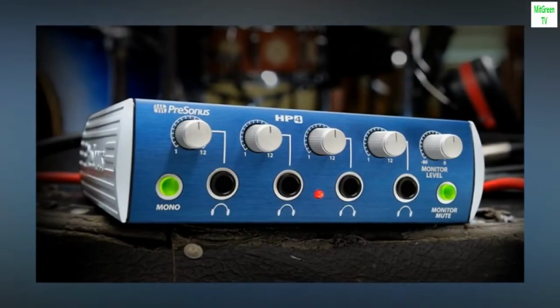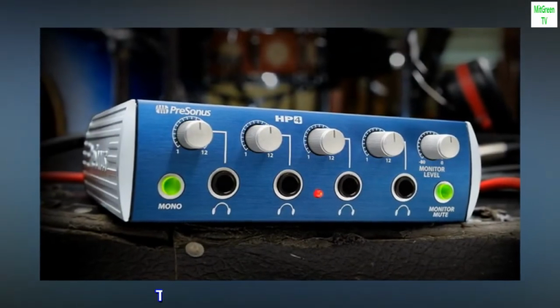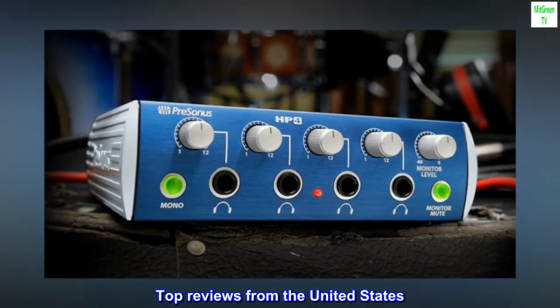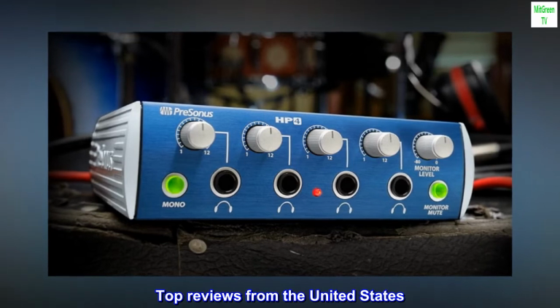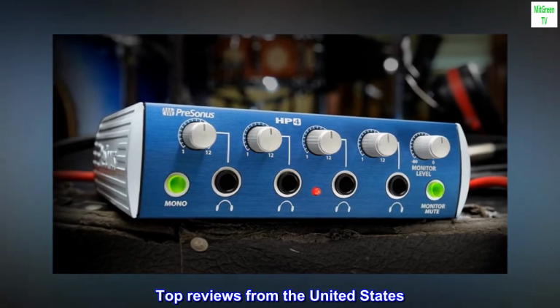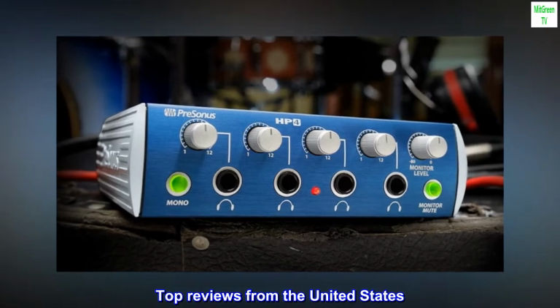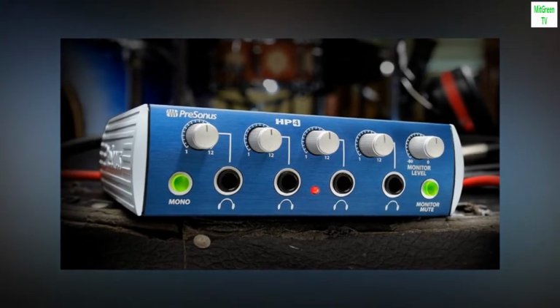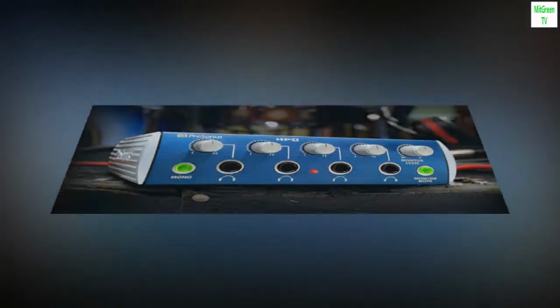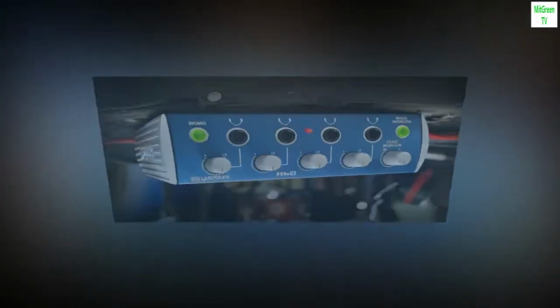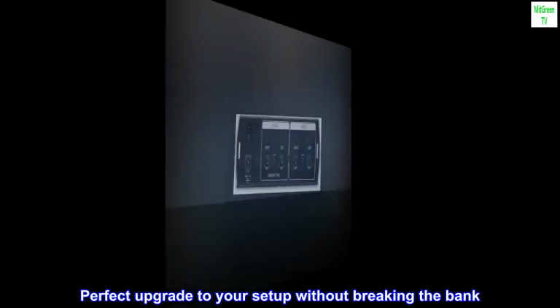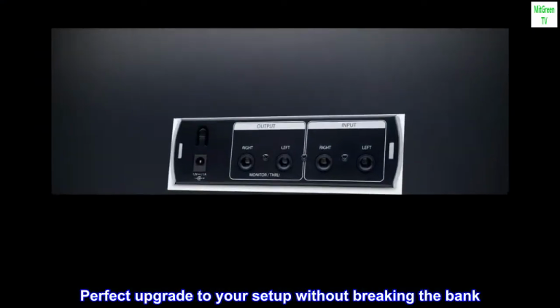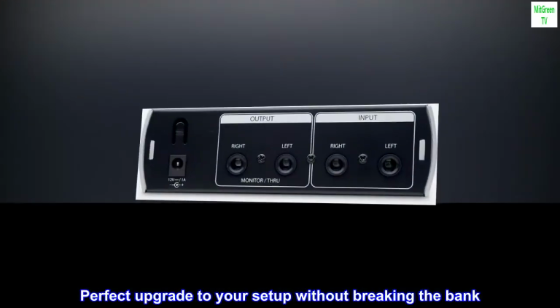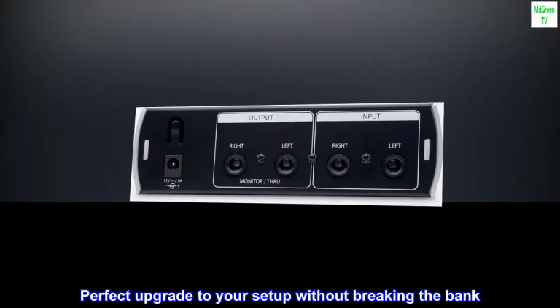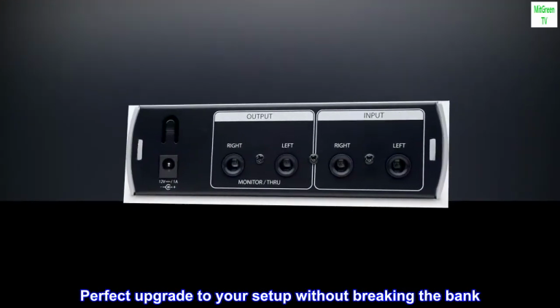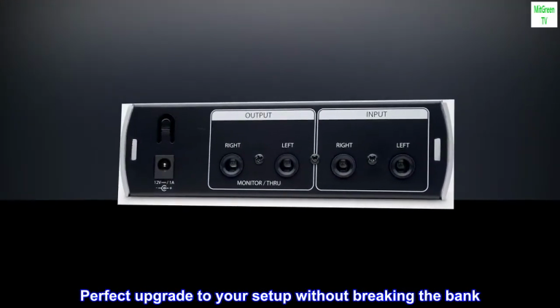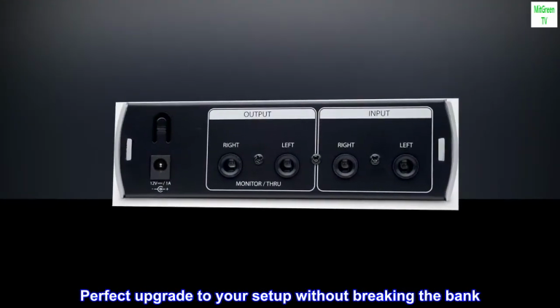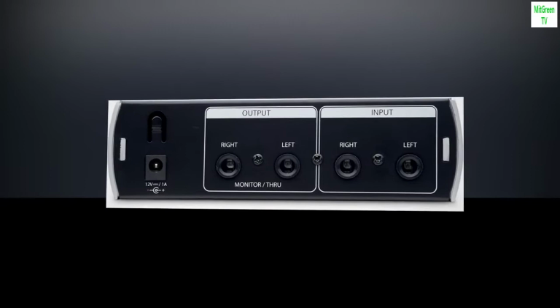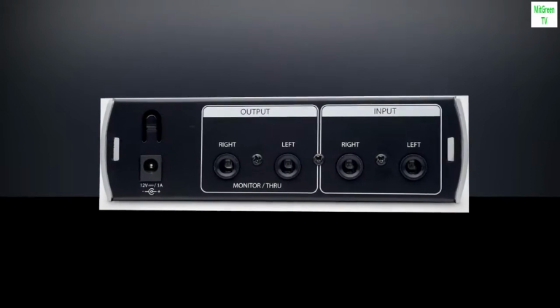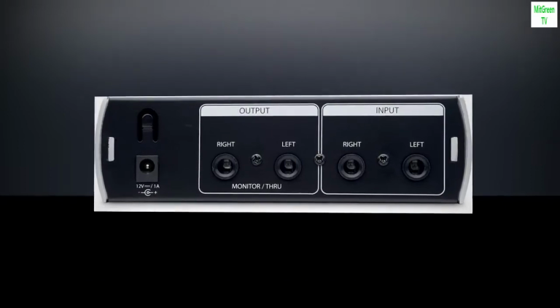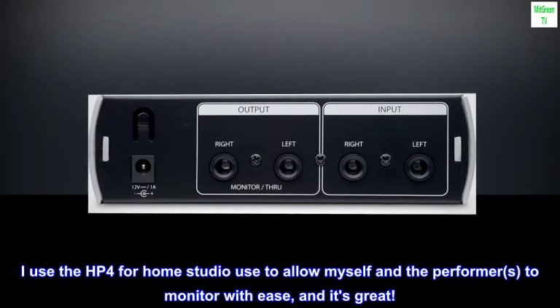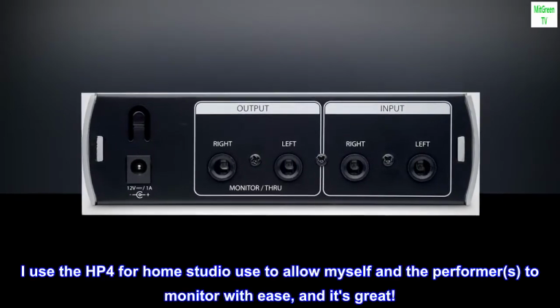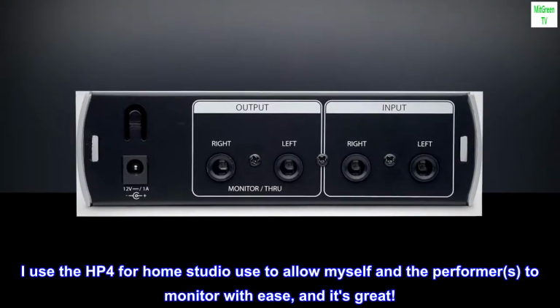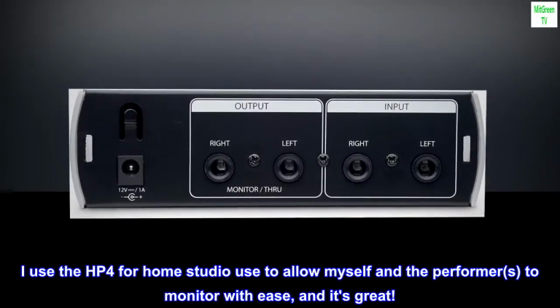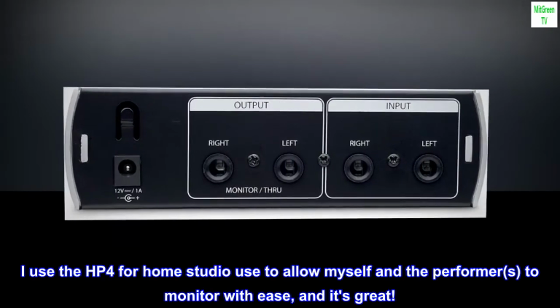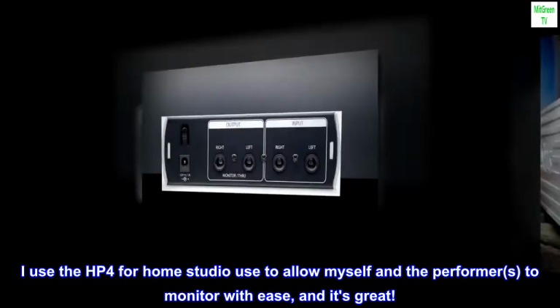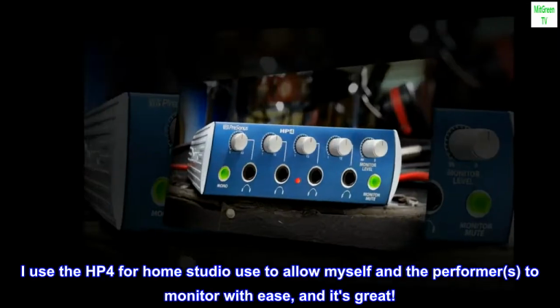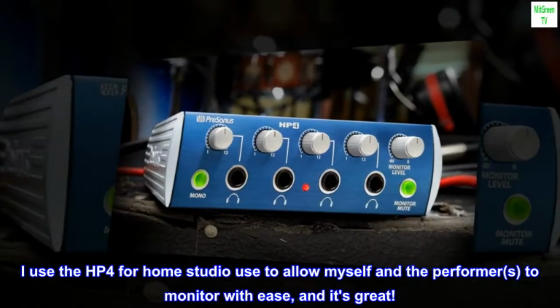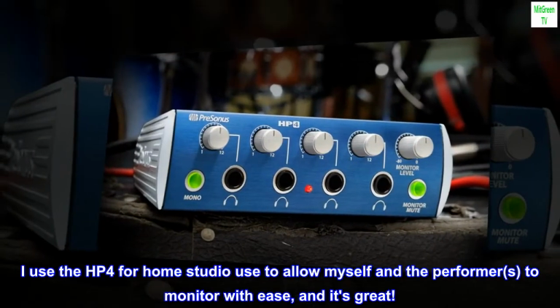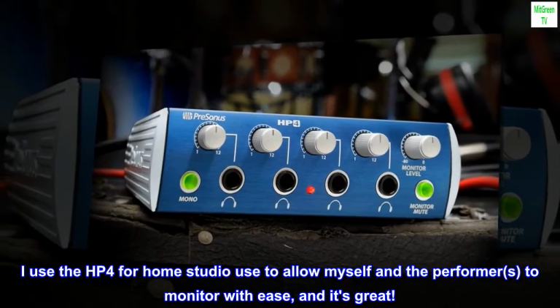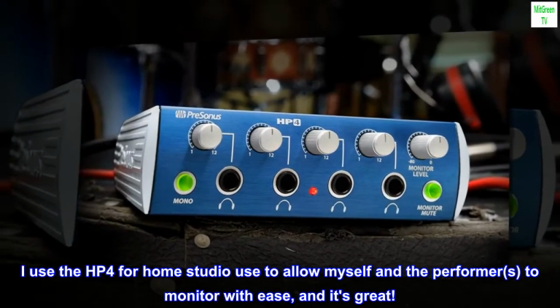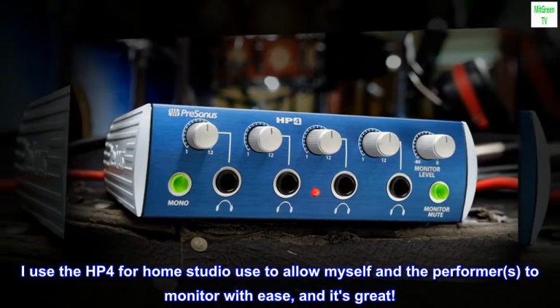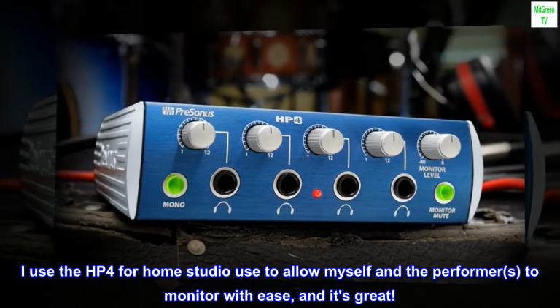Top reviews from the United States. Perfect upgrade to your setup without breaking the bank. I use the HP 4 for home studio use to allow myself and the performers to monitor with ease, and it's great.